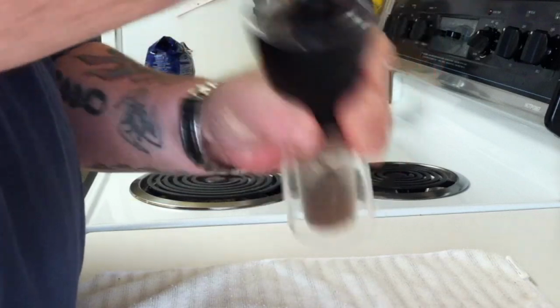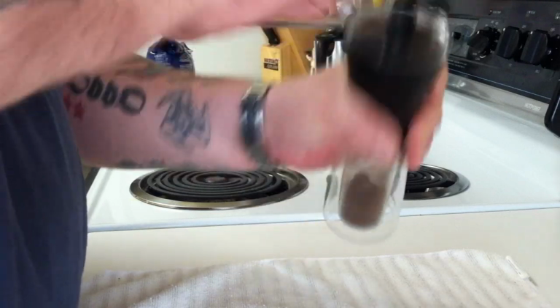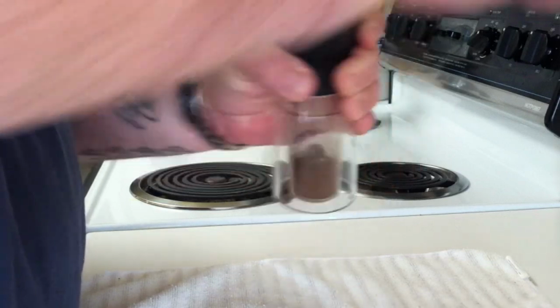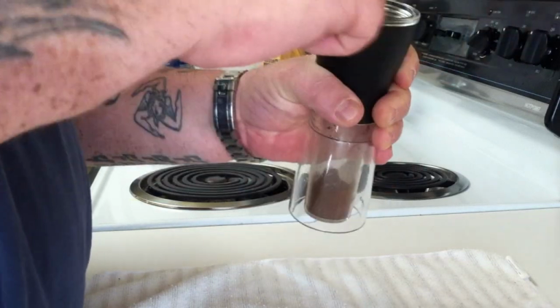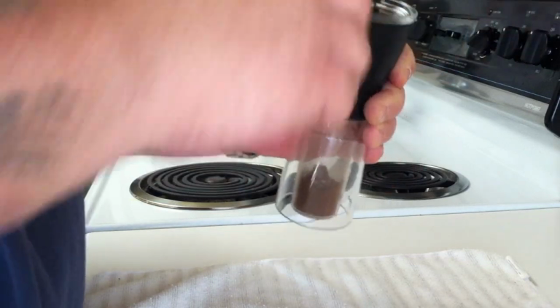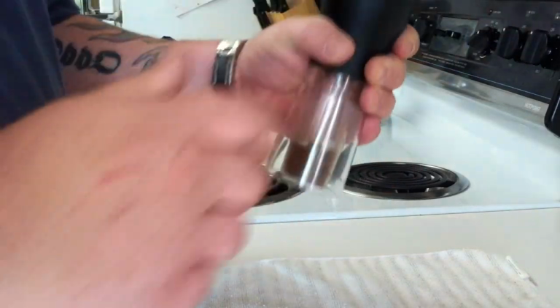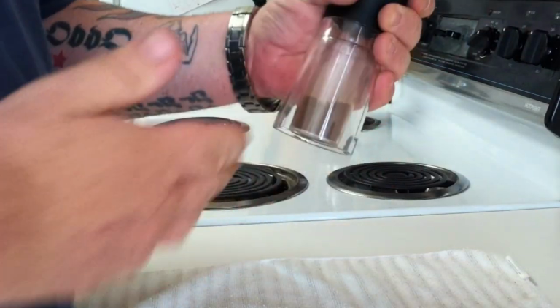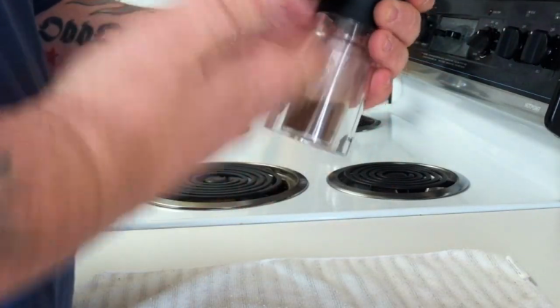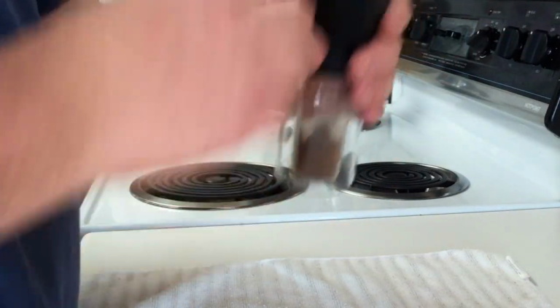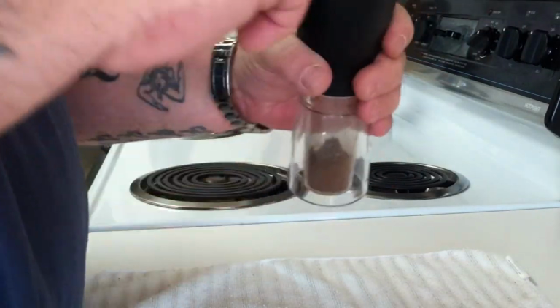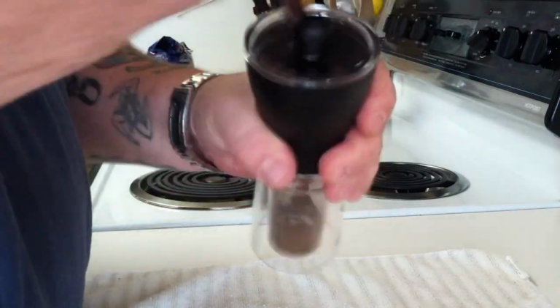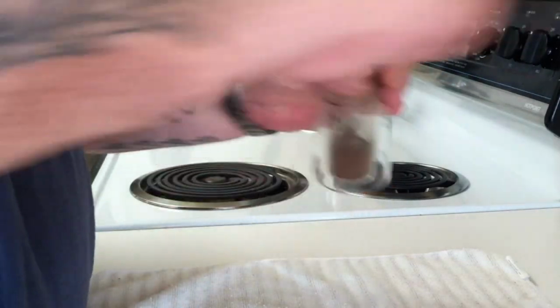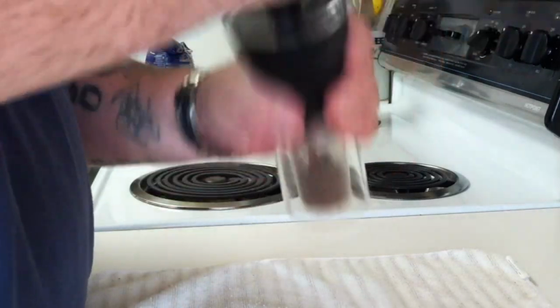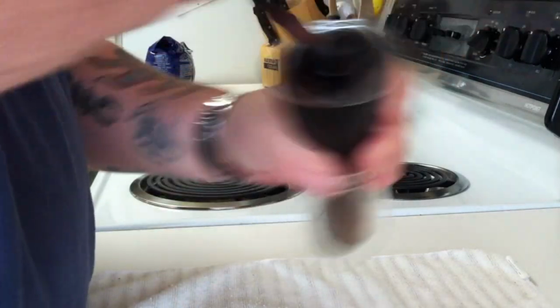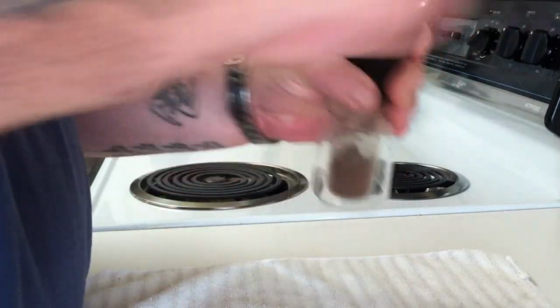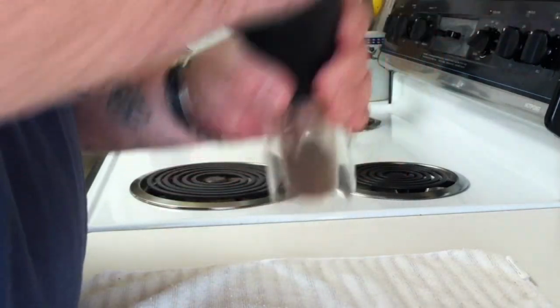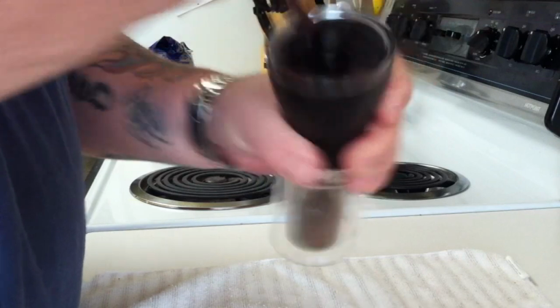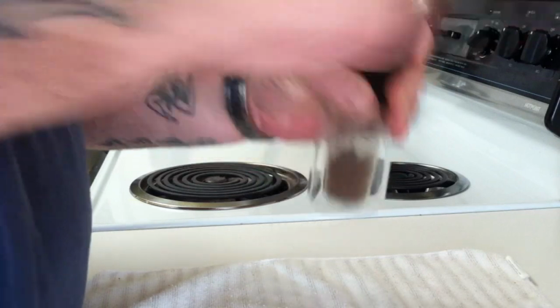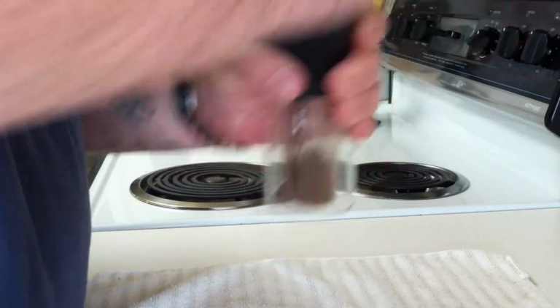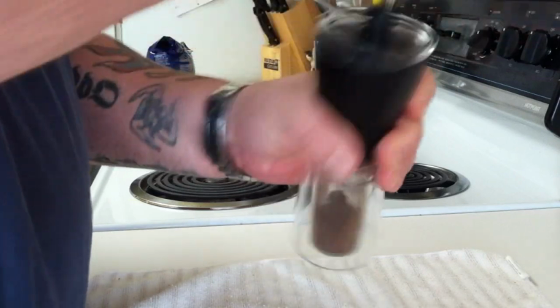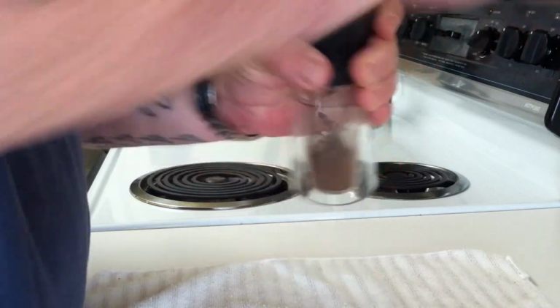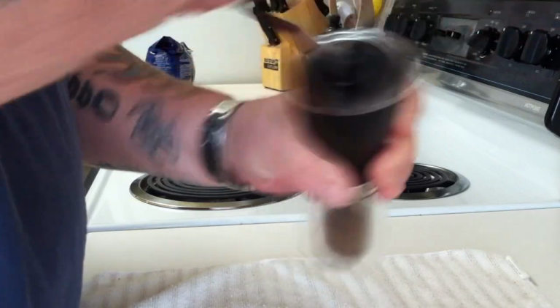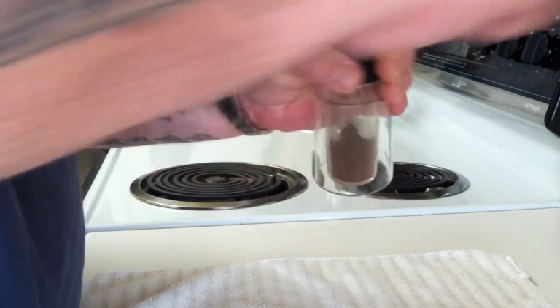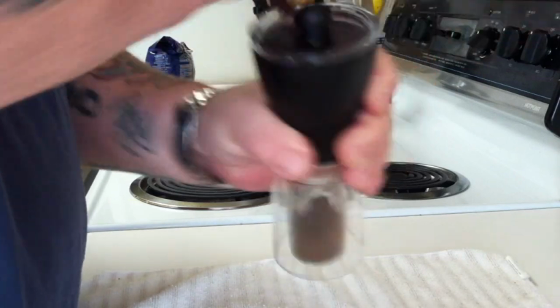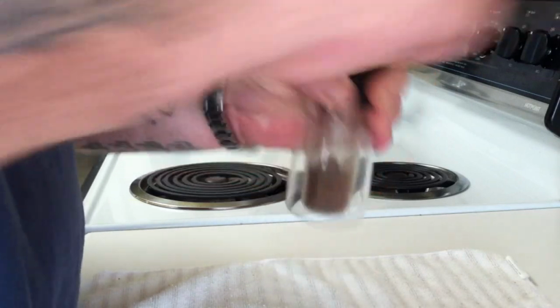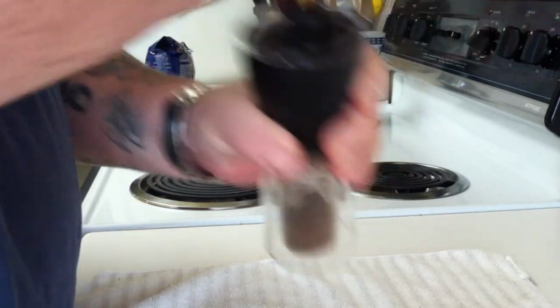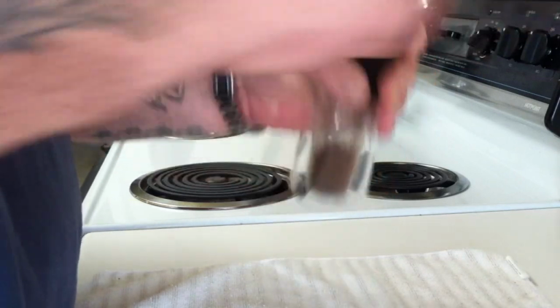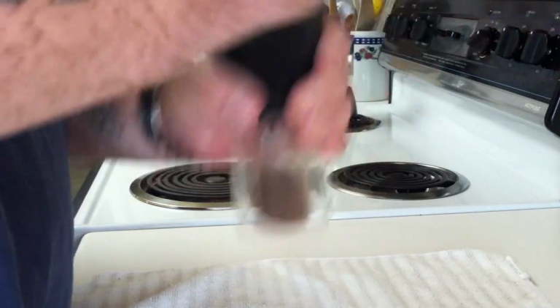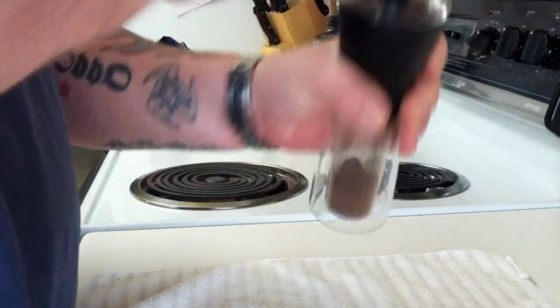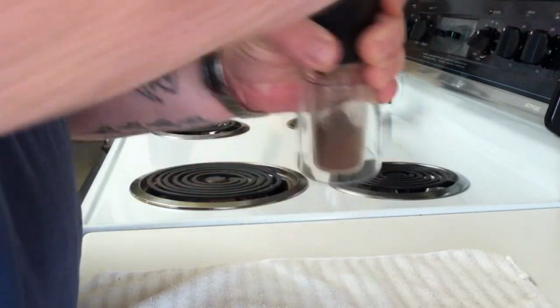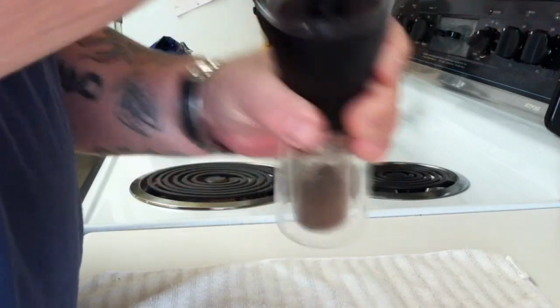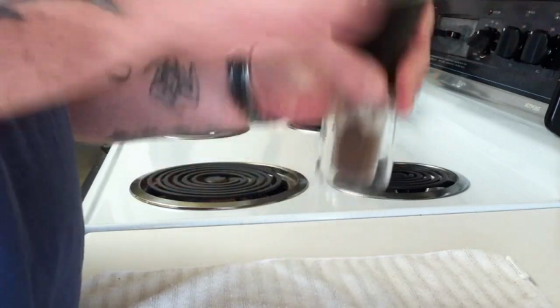Literally just drip coffee would go a lot quicker. You can smell the grind — it's just an amazing smell right now.